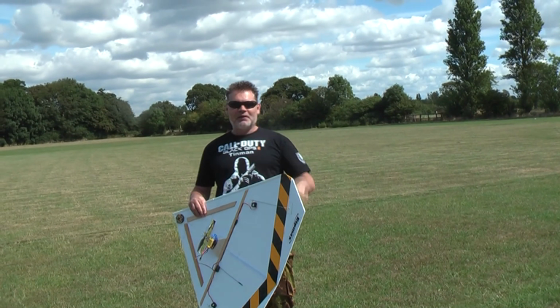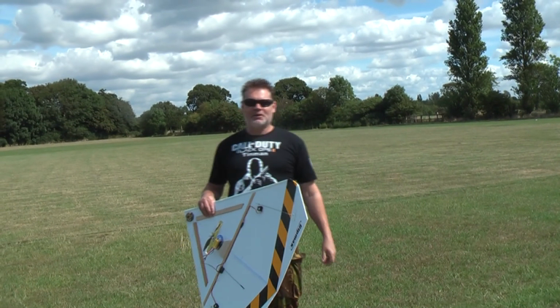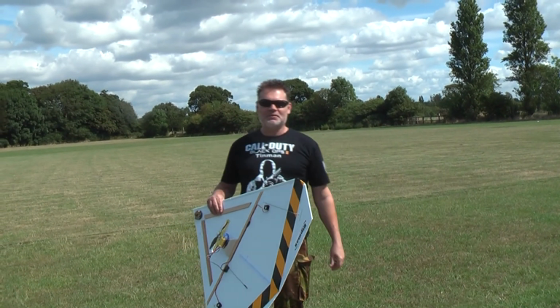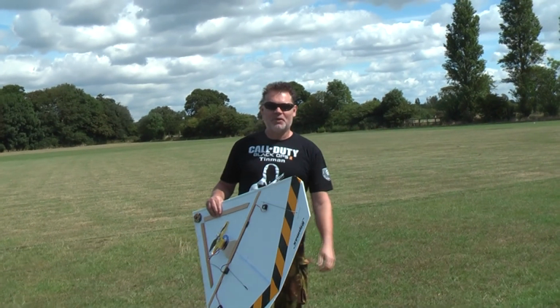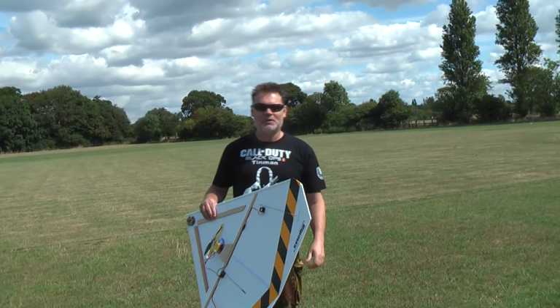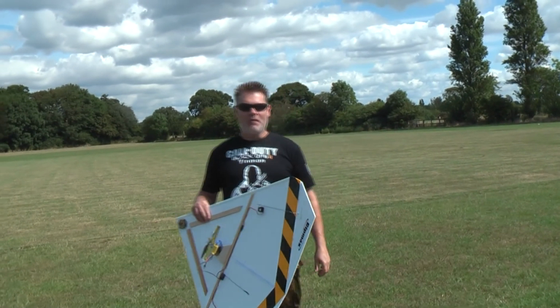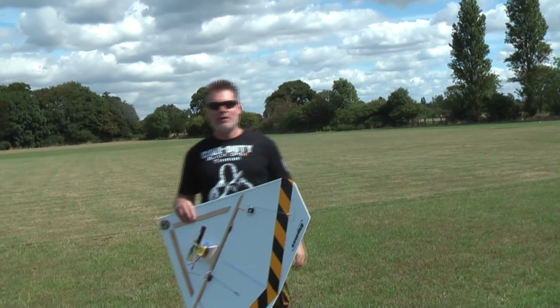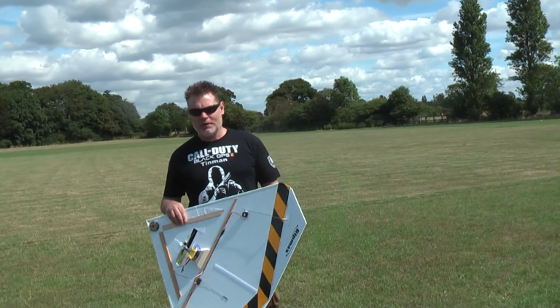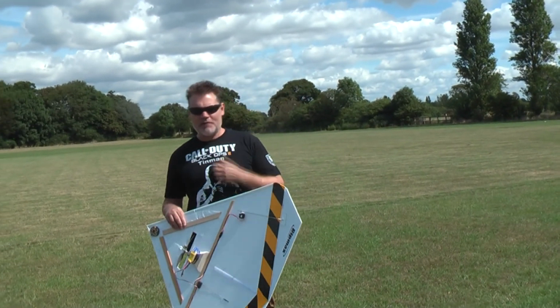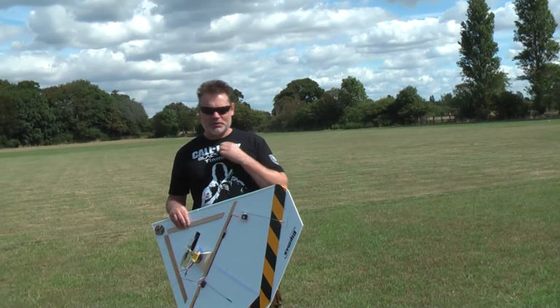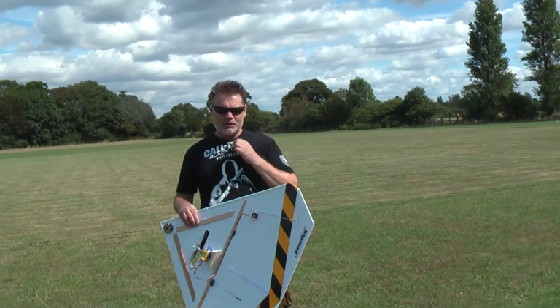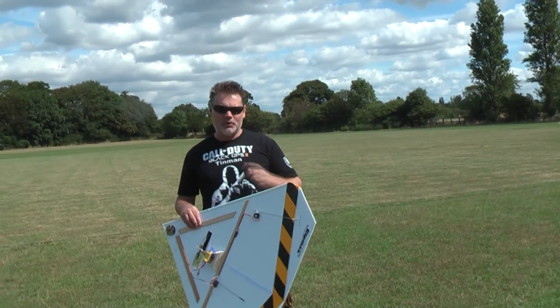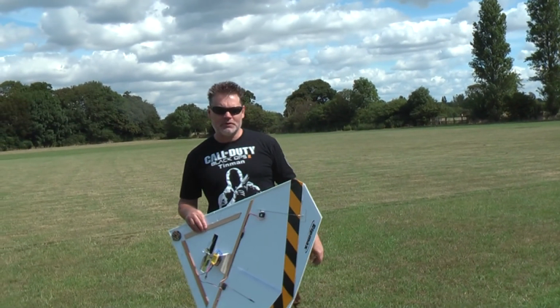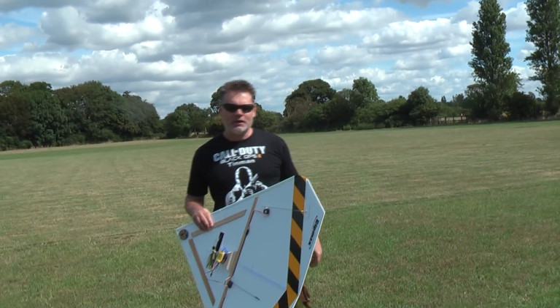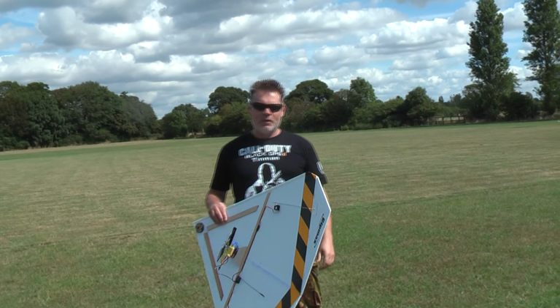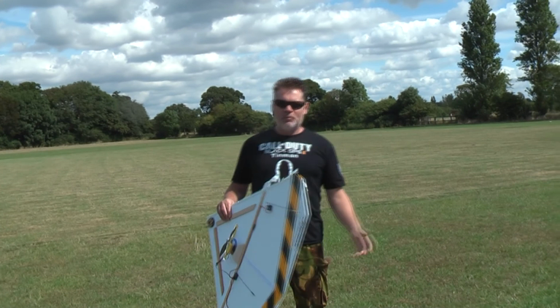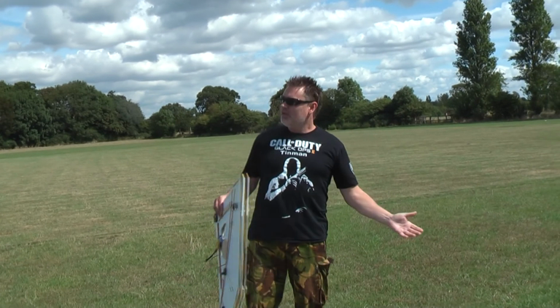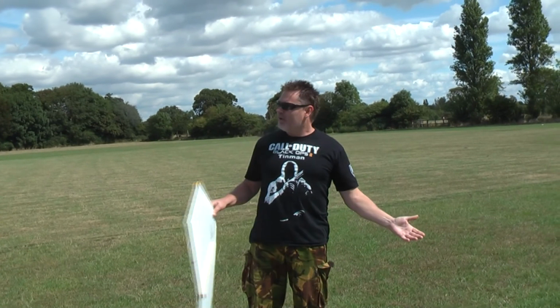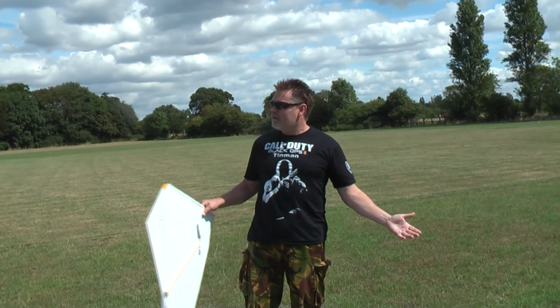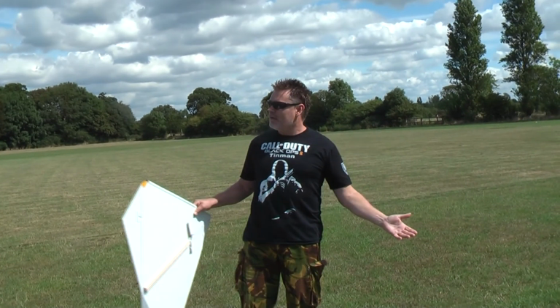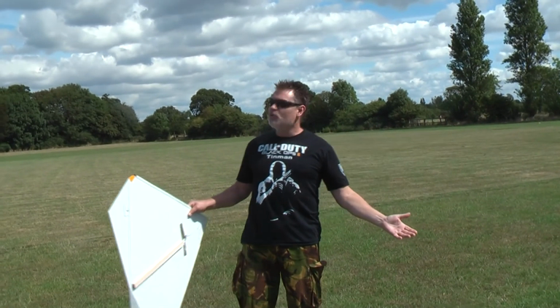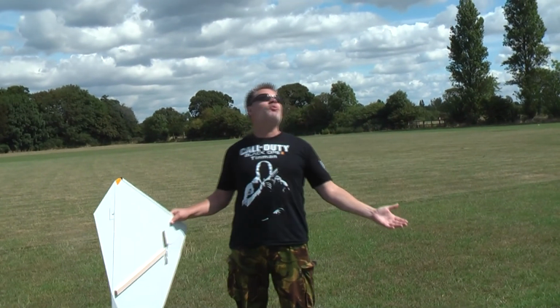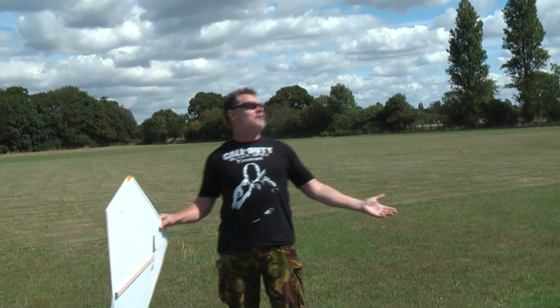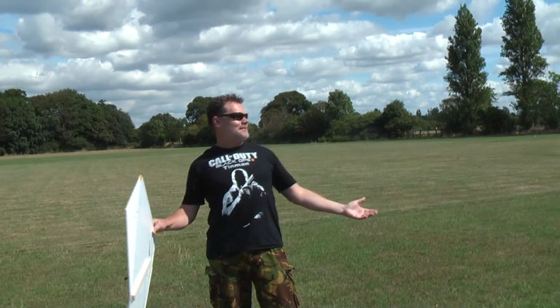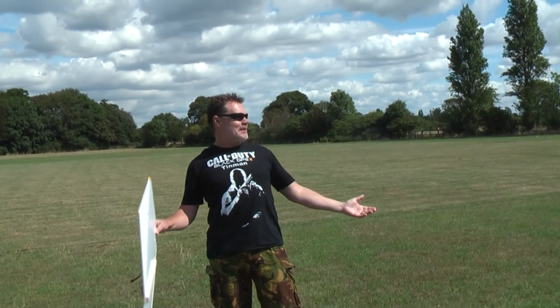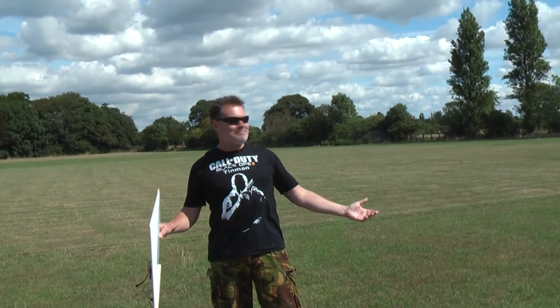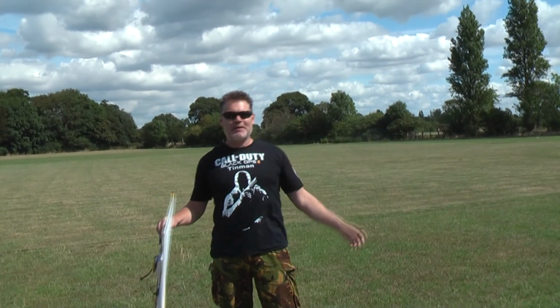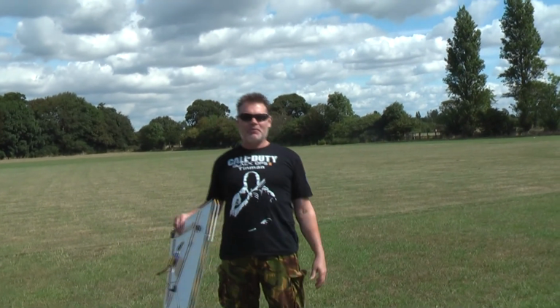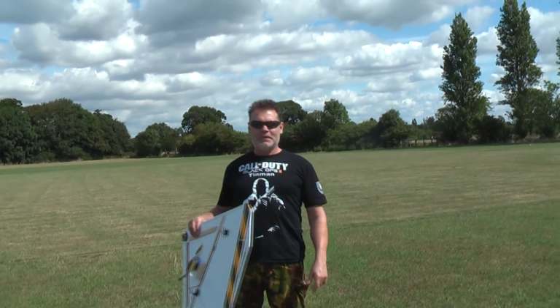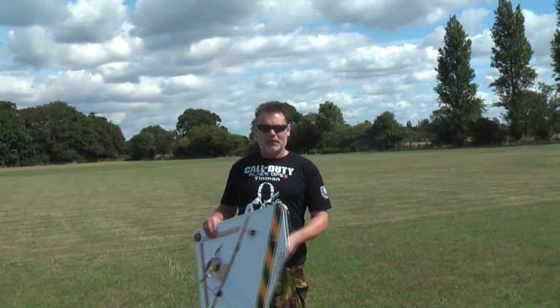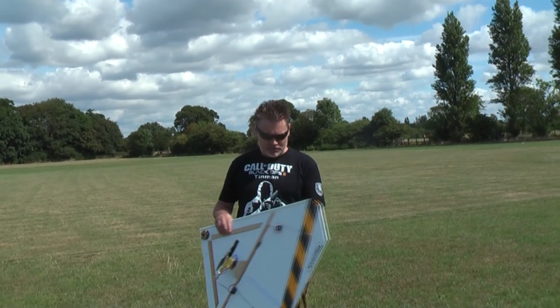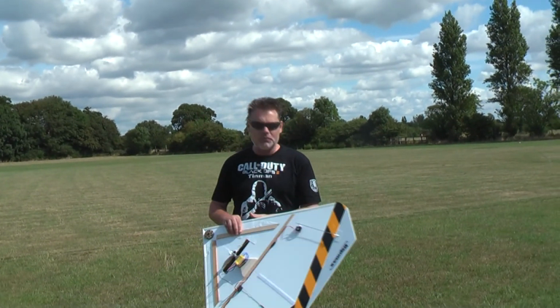Hi guys, I hope you can hear me. I haven't got a tie clip mic on today. But here we are, glorious day out on the field.